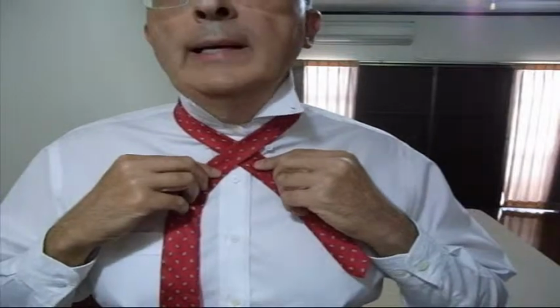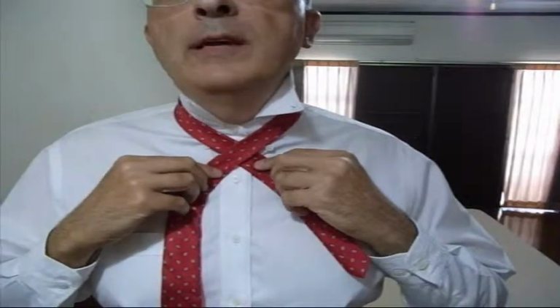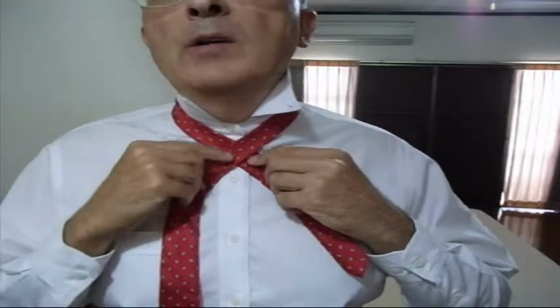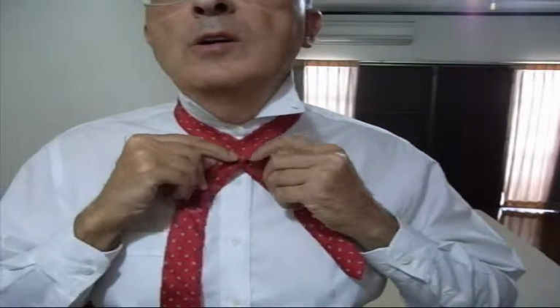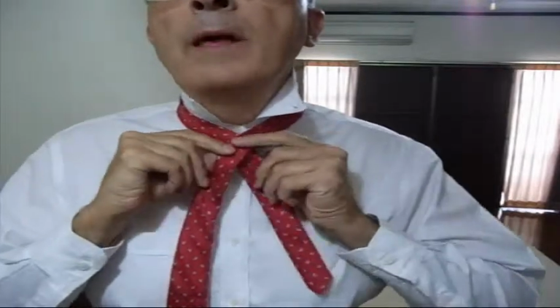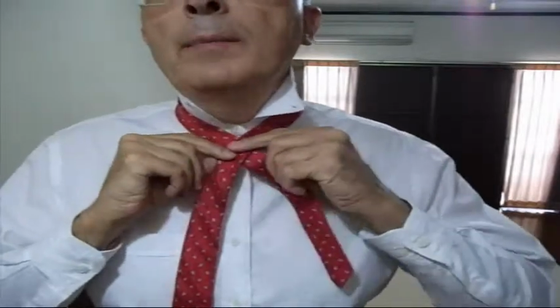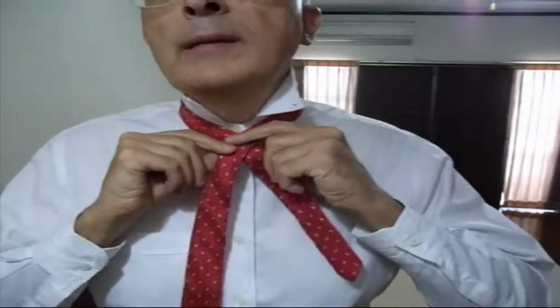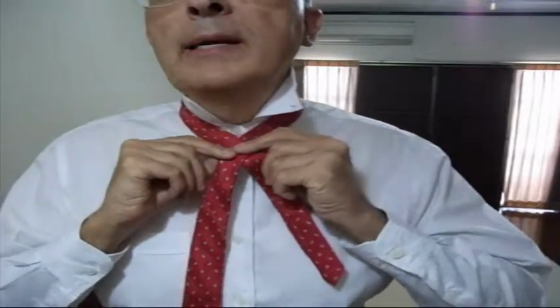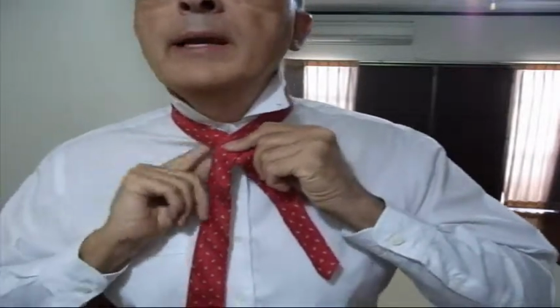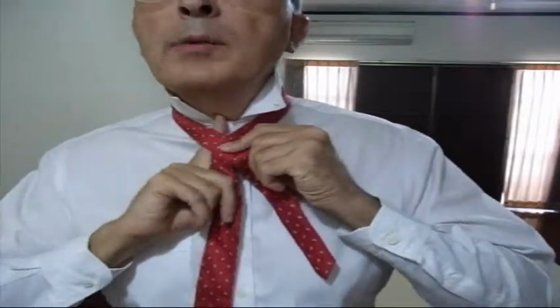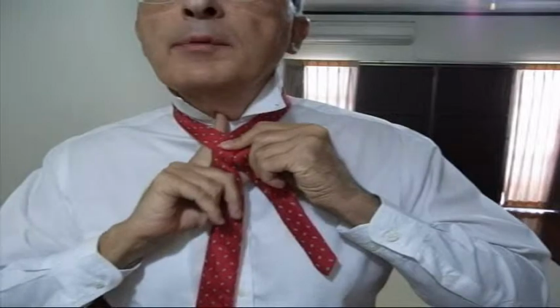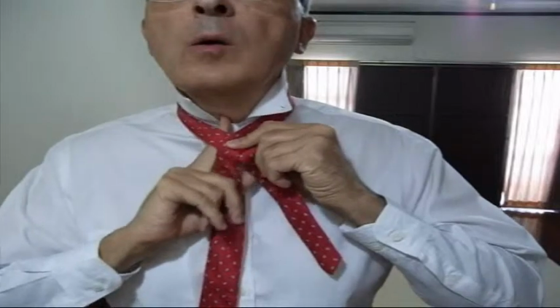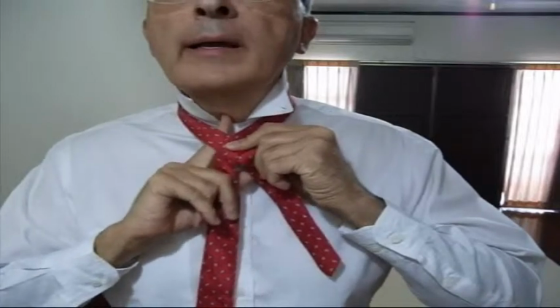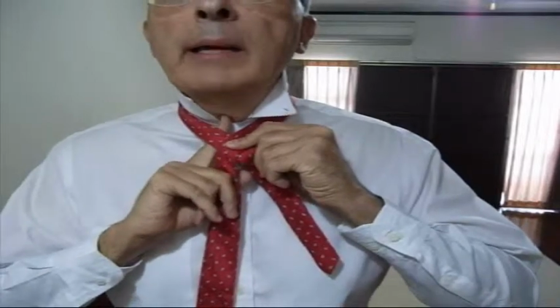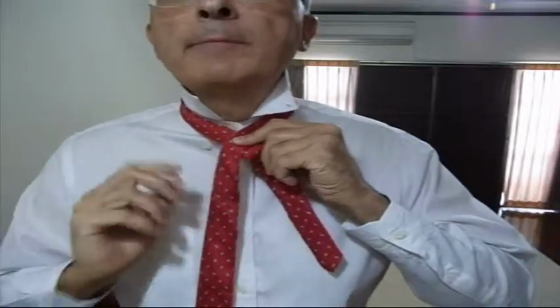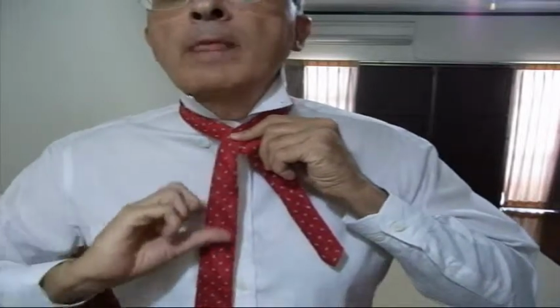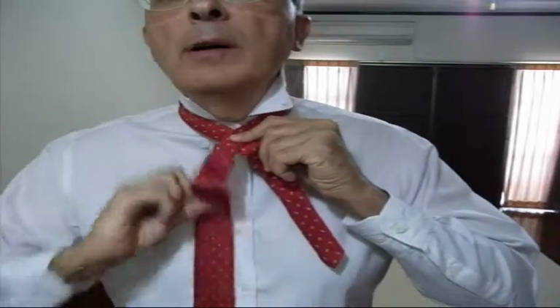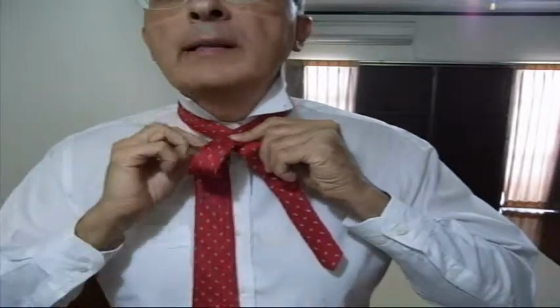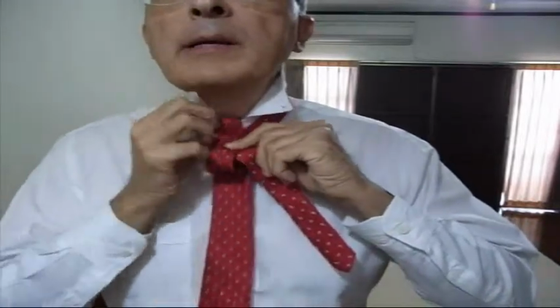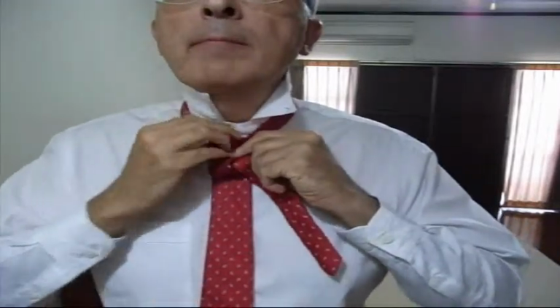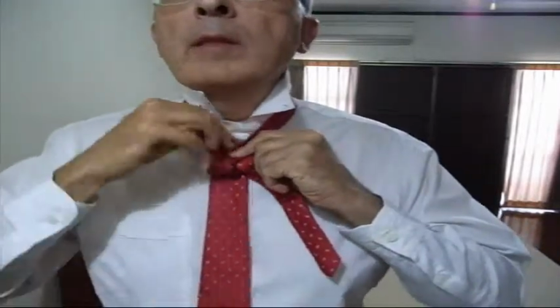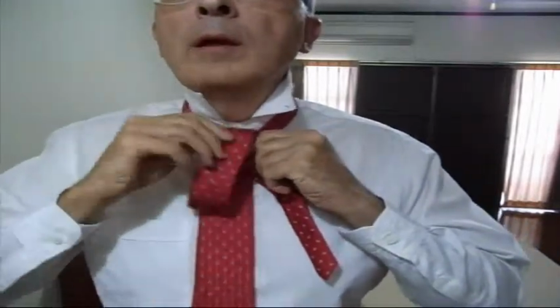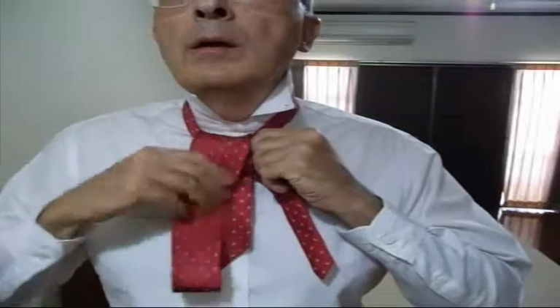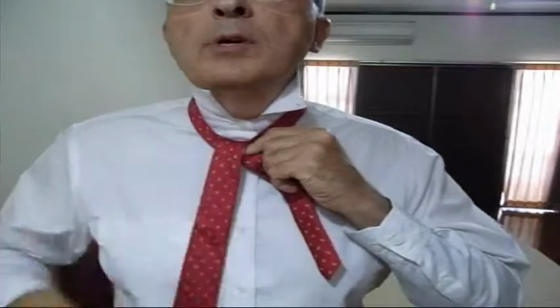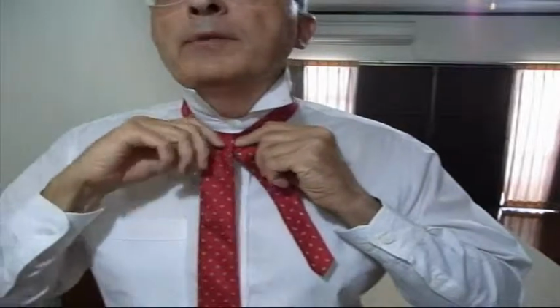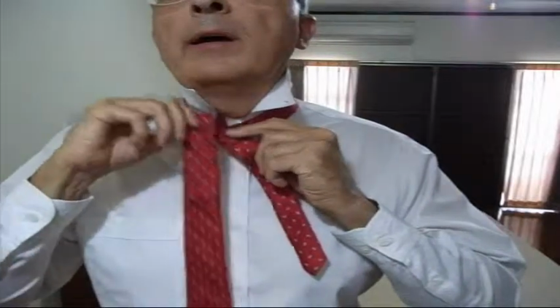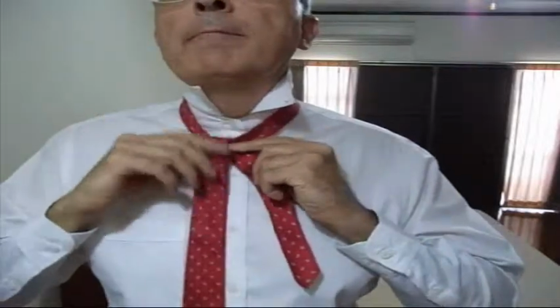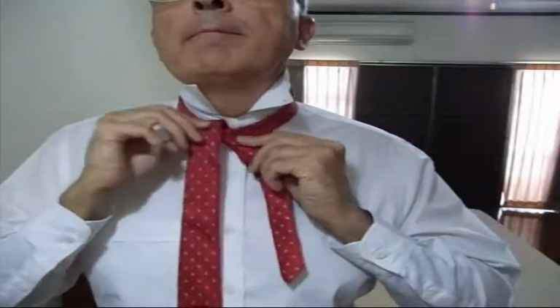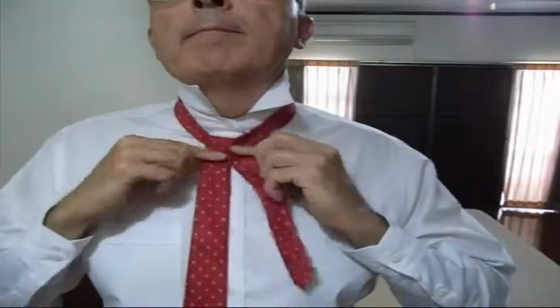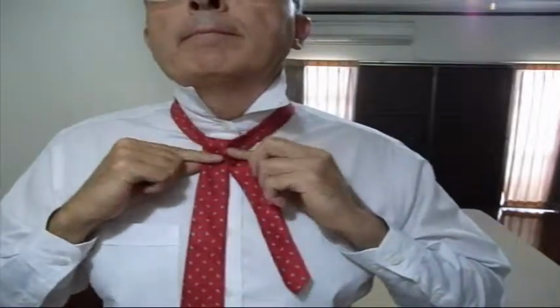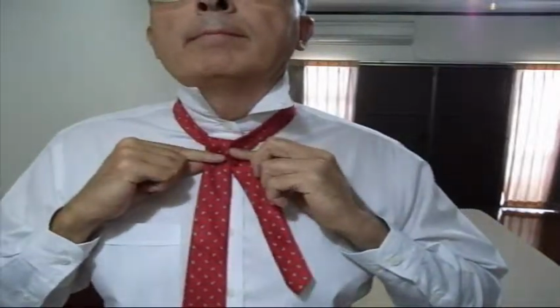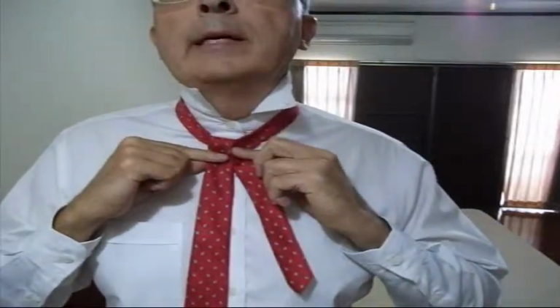Now you've got it crossed over. What I'm going to do next is take the big end and push it up through the neck hole from behind — so I'm going to take the big piece, push it up through there, like that.